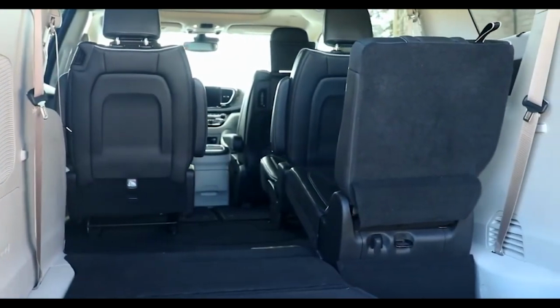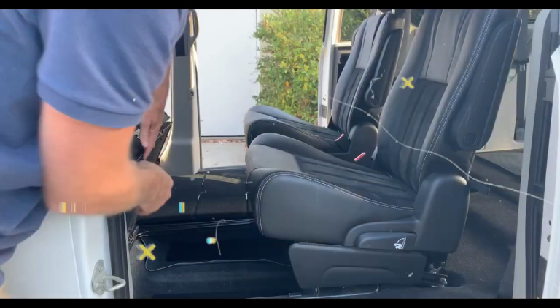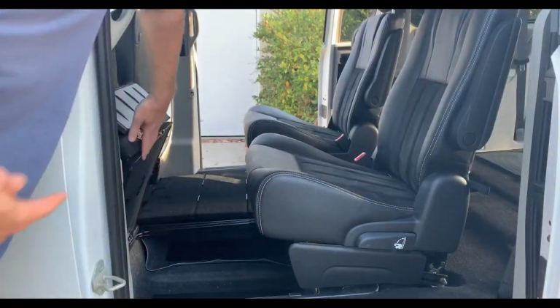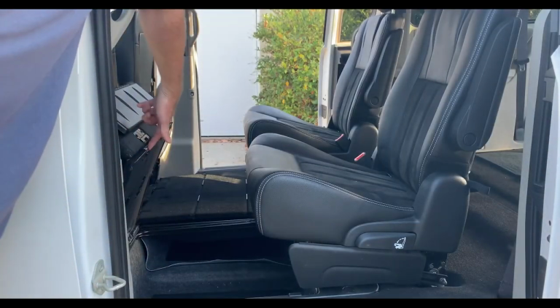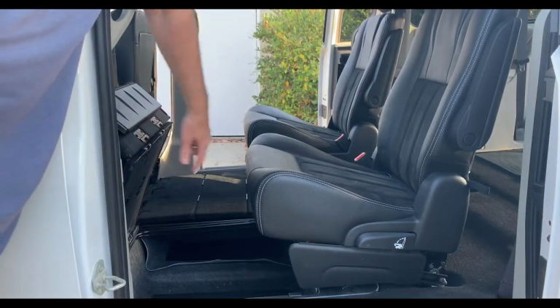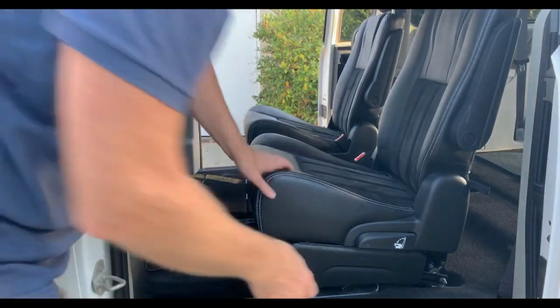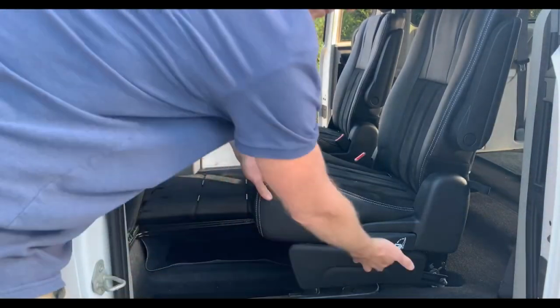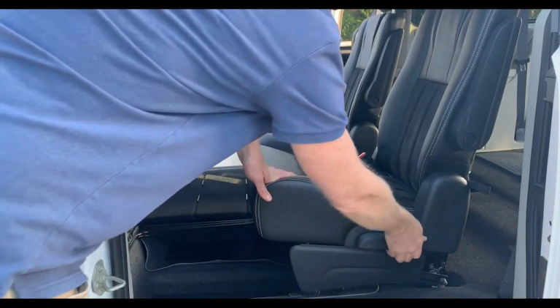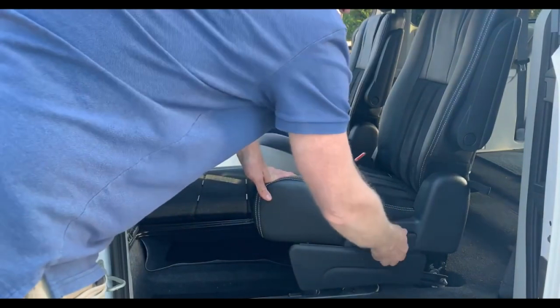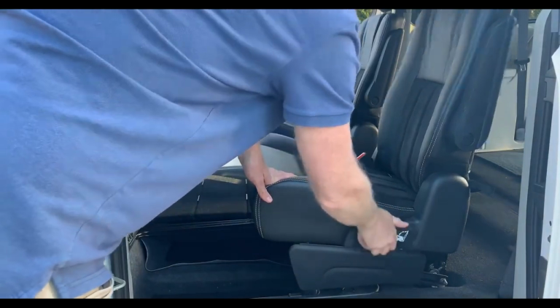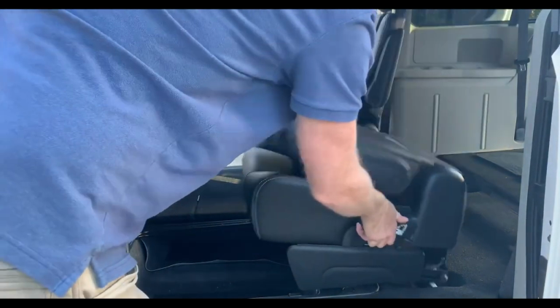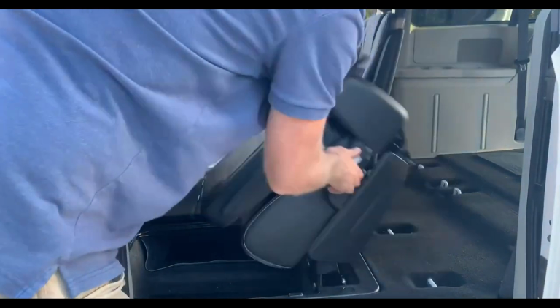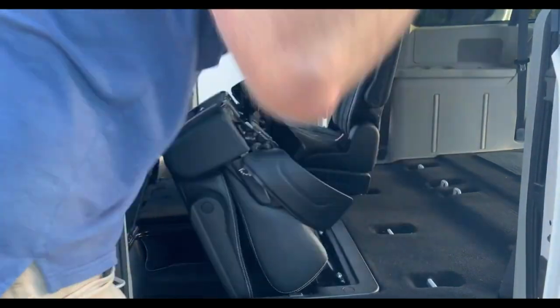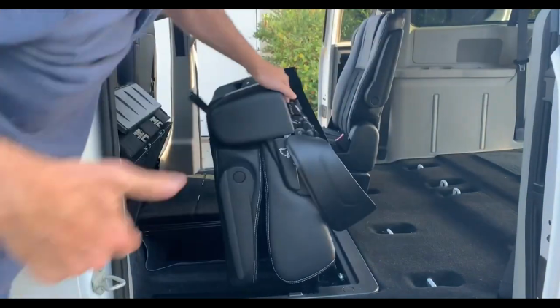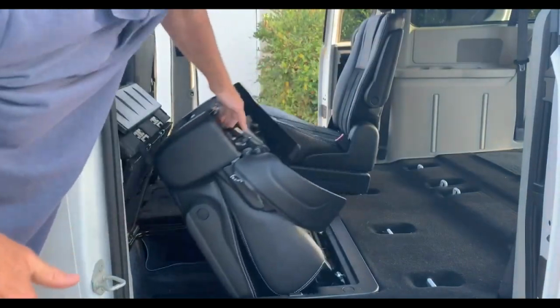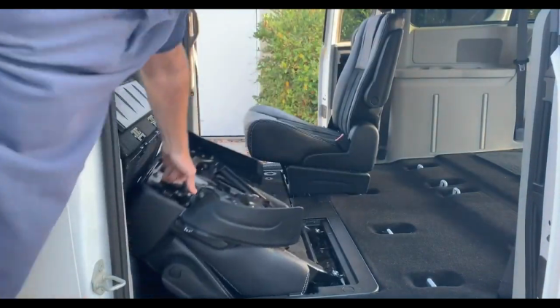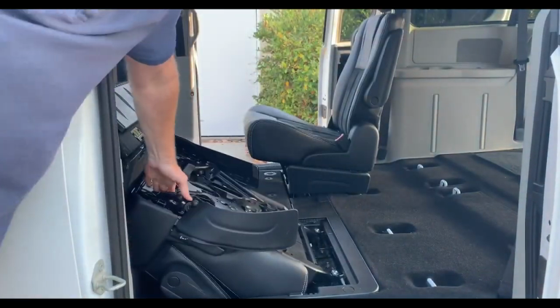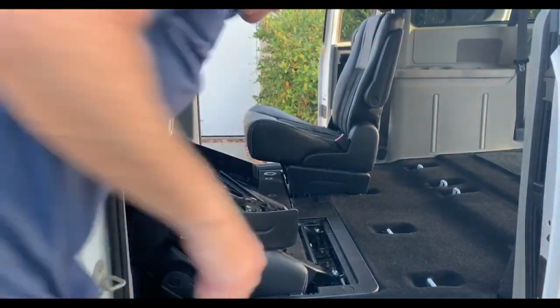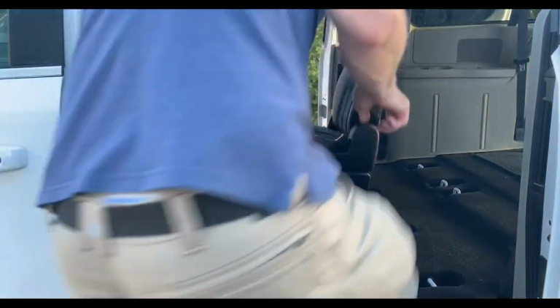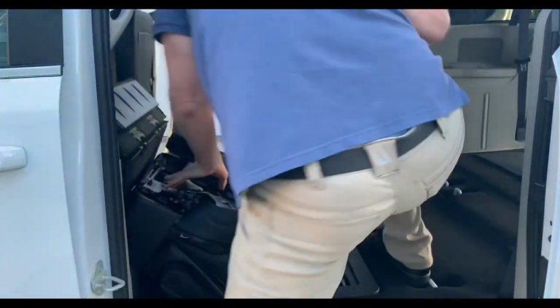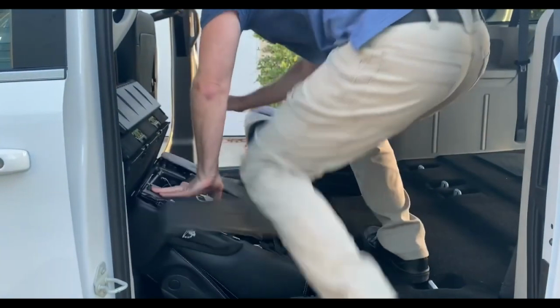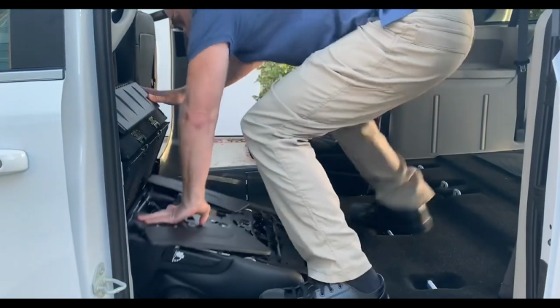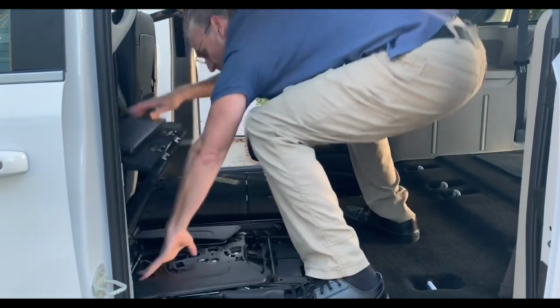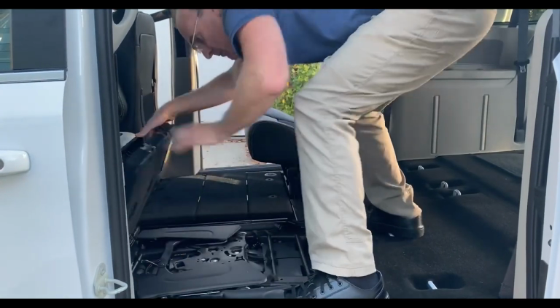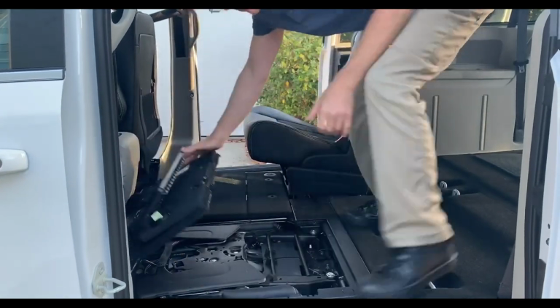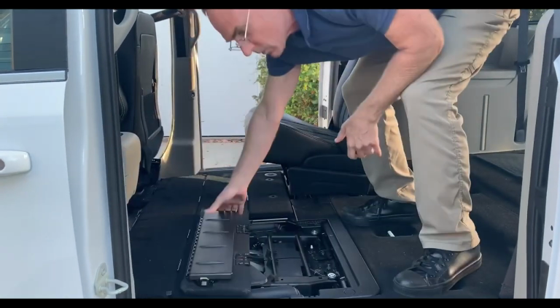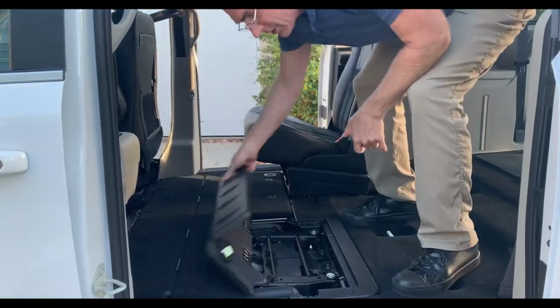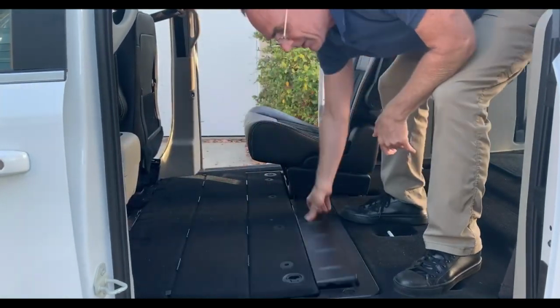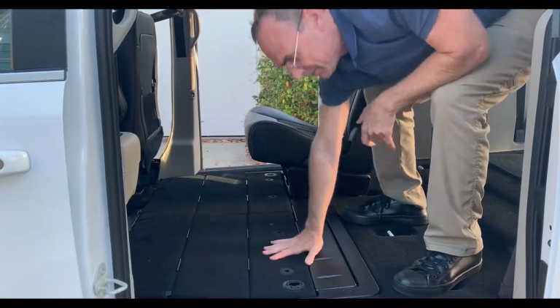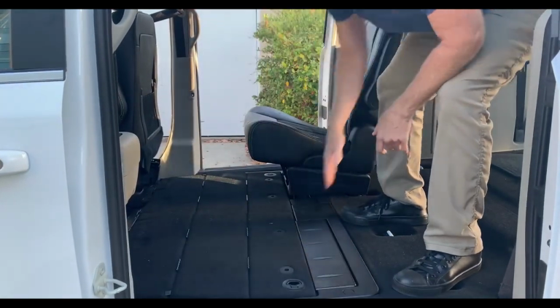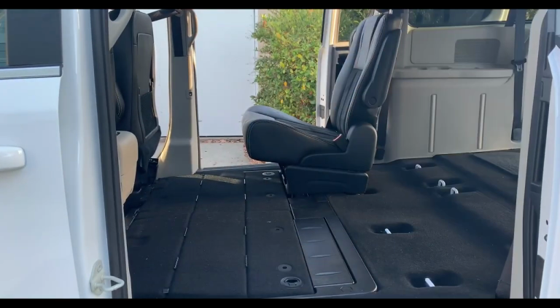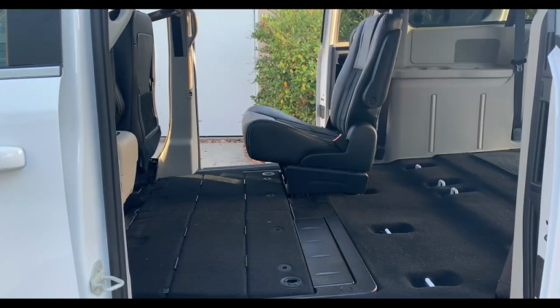To fold the seats in the second row flat, push the front seats forward, open the floor storage bins, and pull the seat recliner lever on the side of the seat. Once the seat is released, pull the release lever on the back and push the seat down into the storage bin.